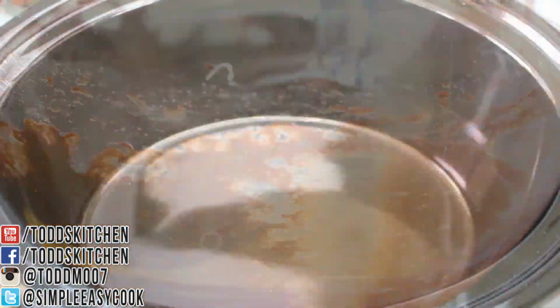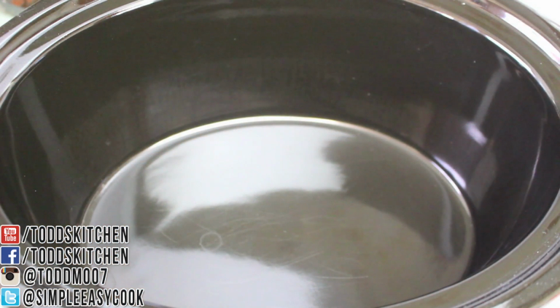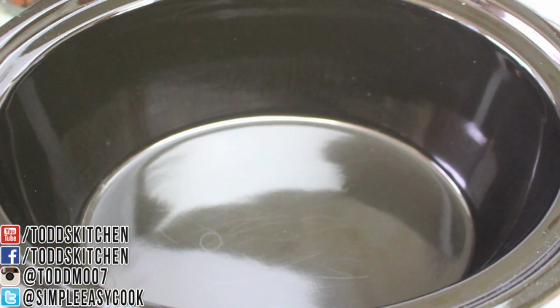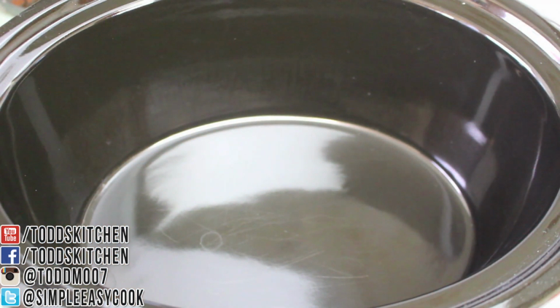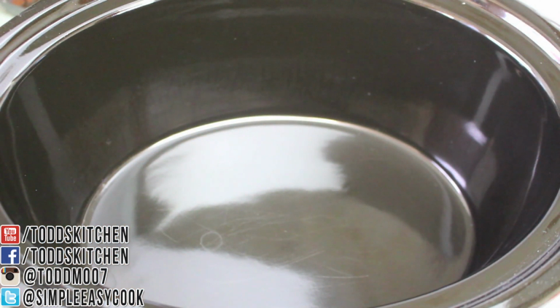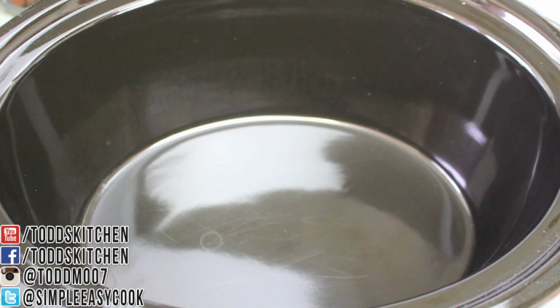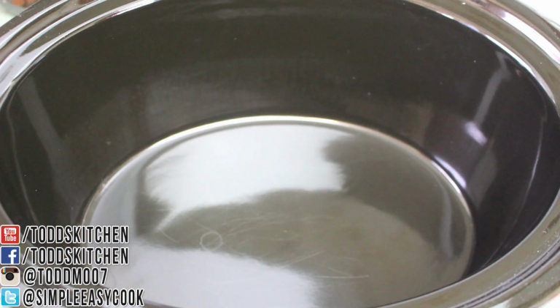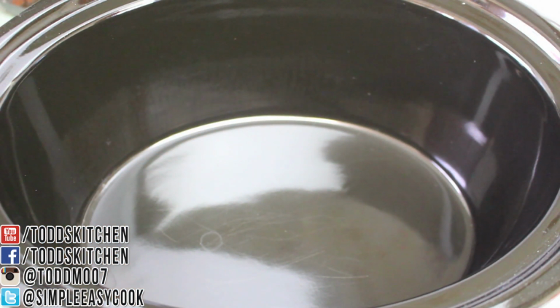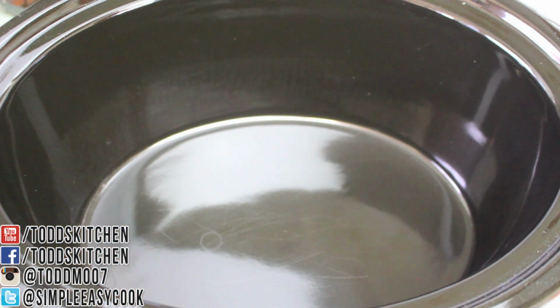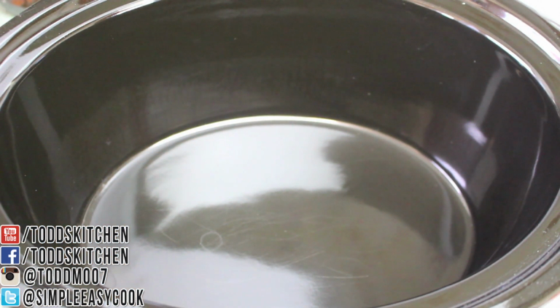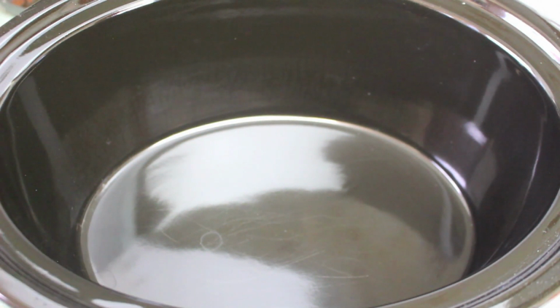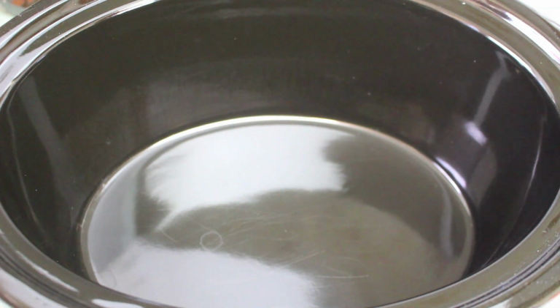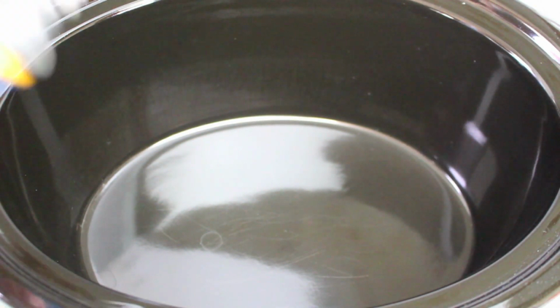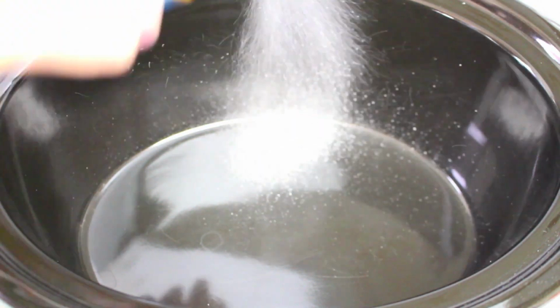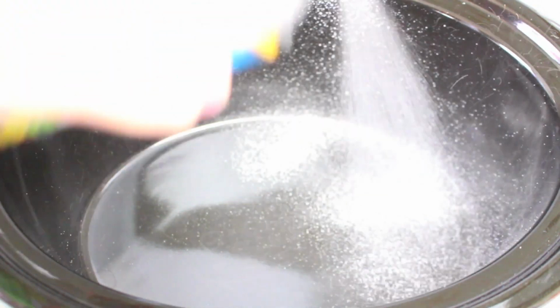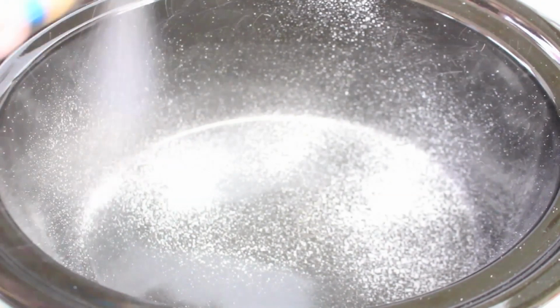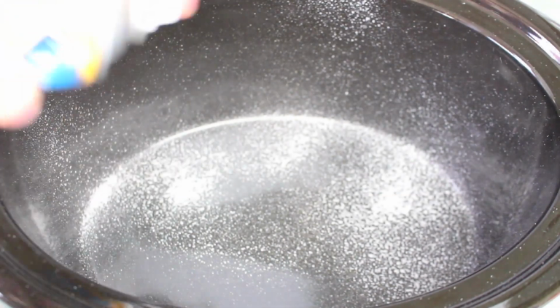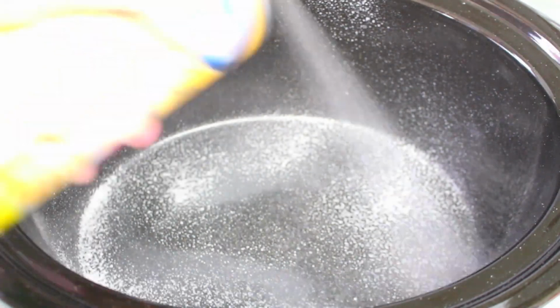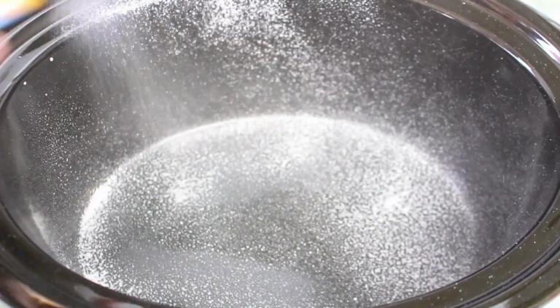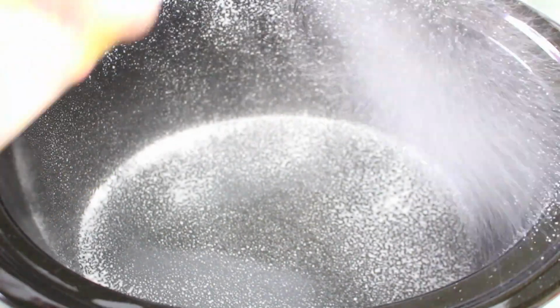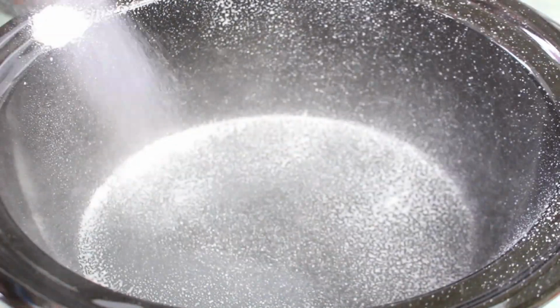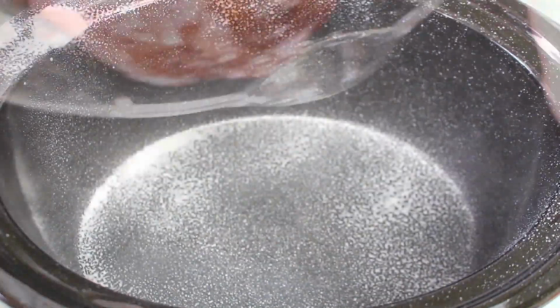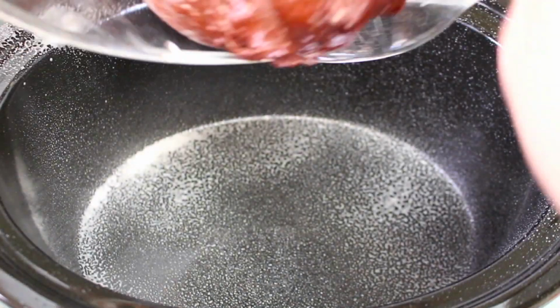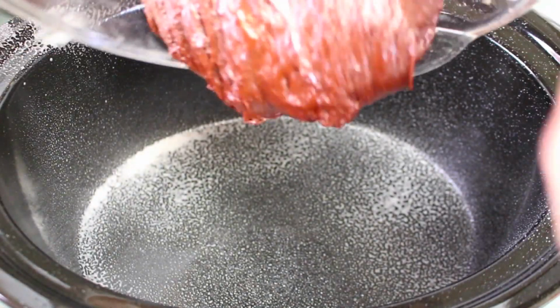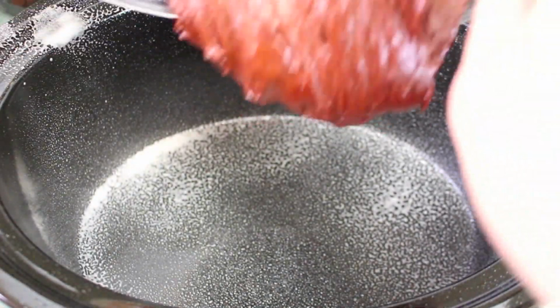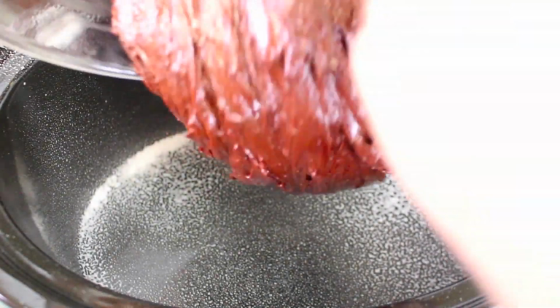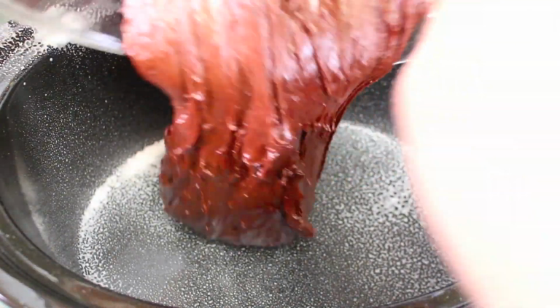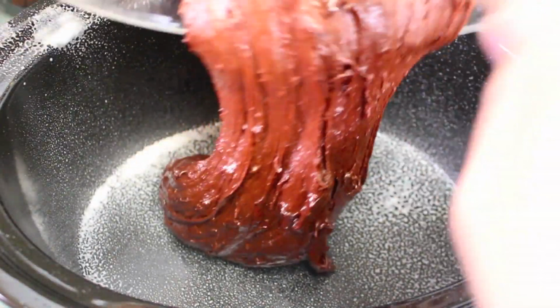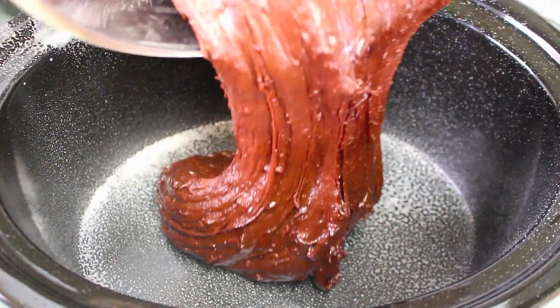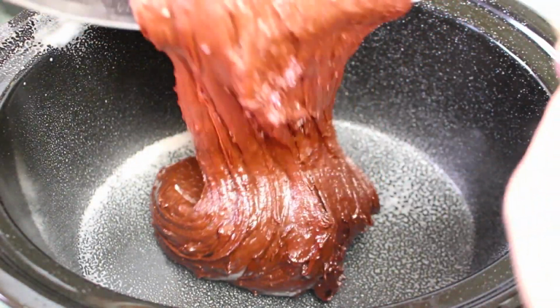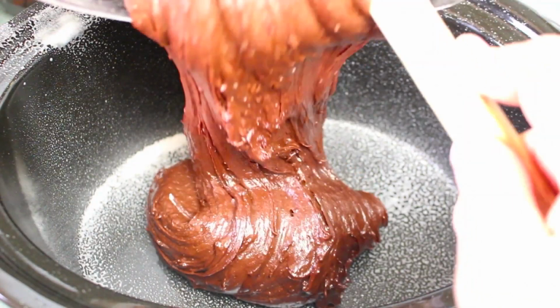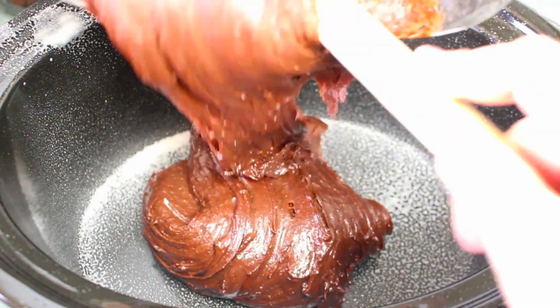Okay, so lastly we have our crock pot or slow cooker. I'm just going to give it a quick grease — you can use some butter or cooking spray oil — then simply place your fudge cake mixture into the slow cooker.